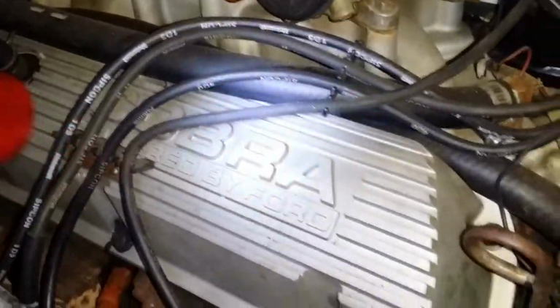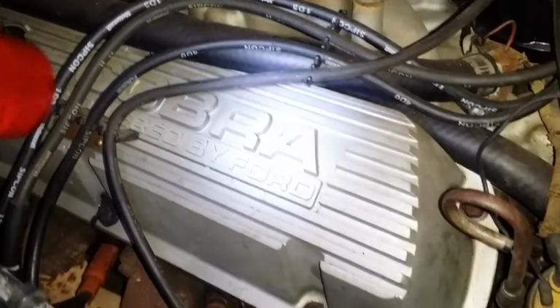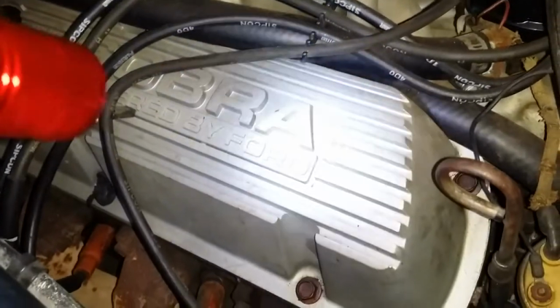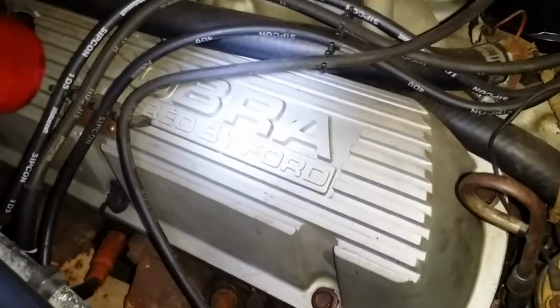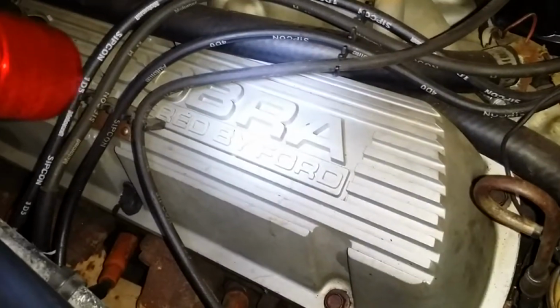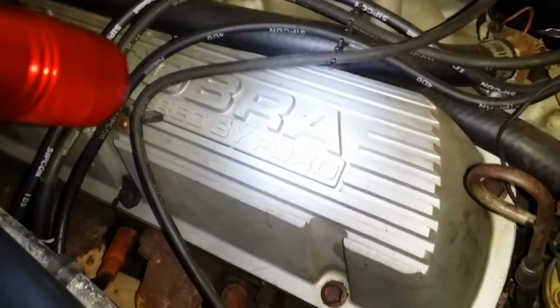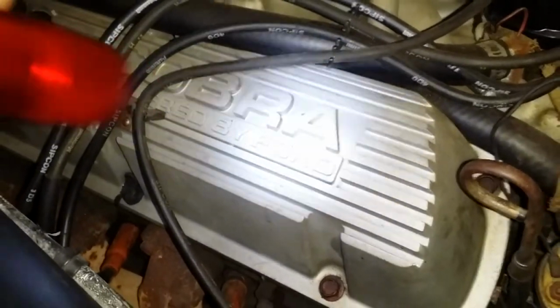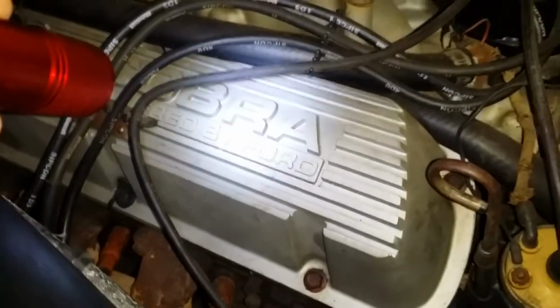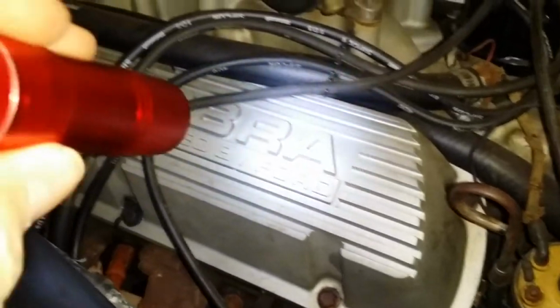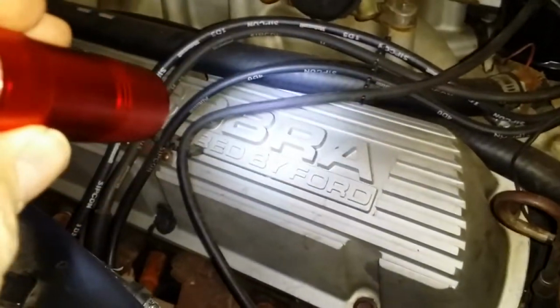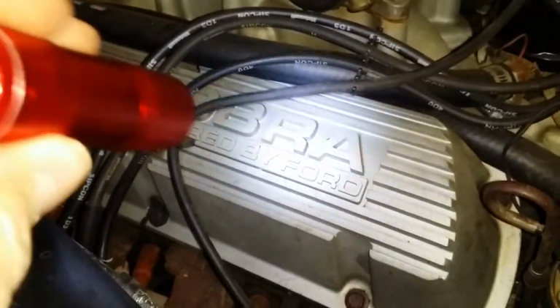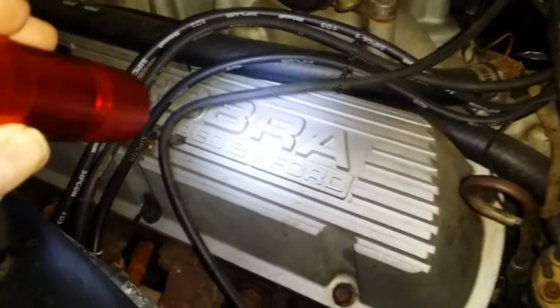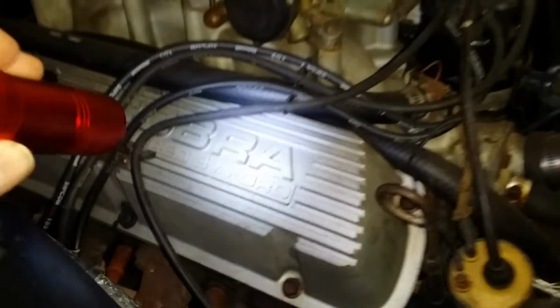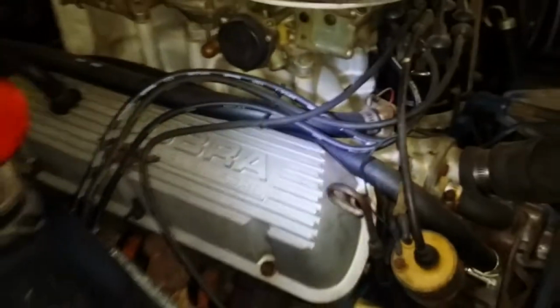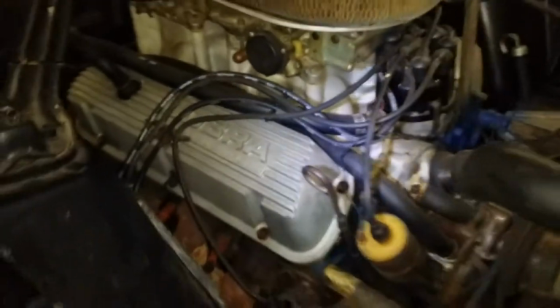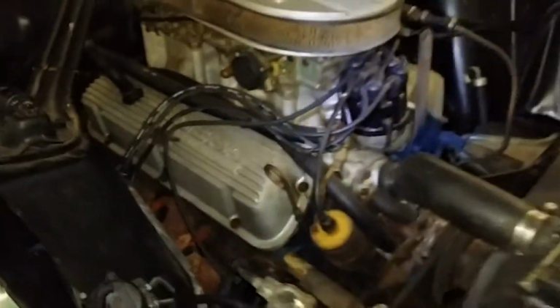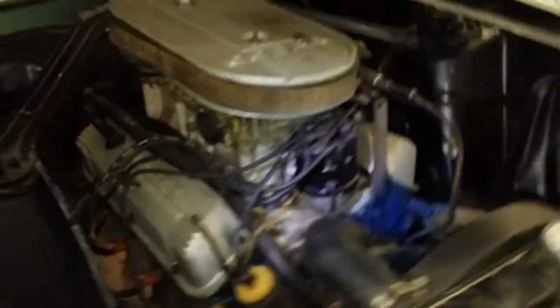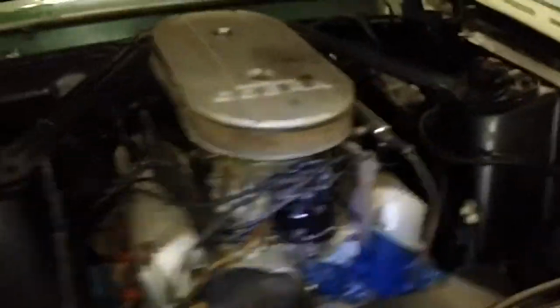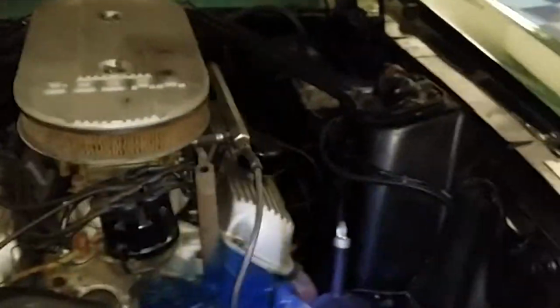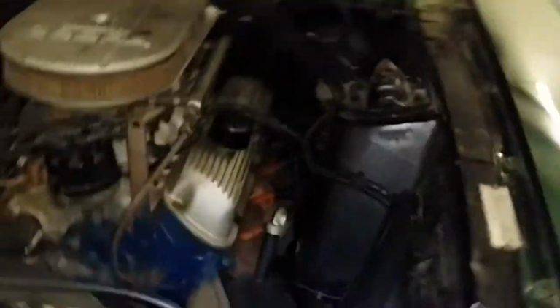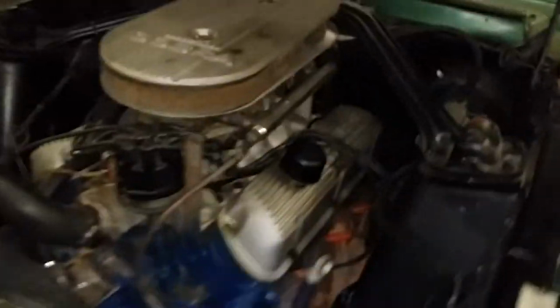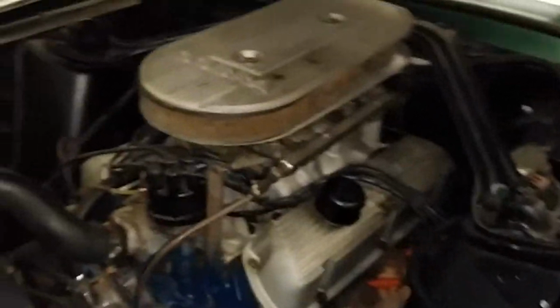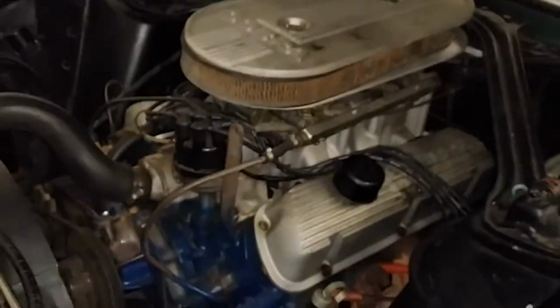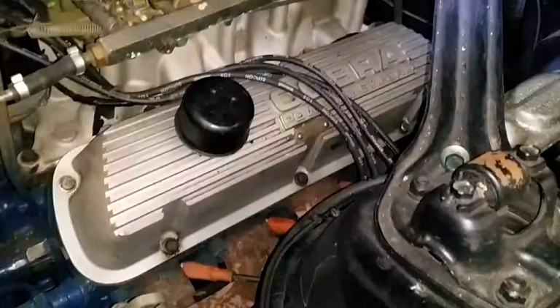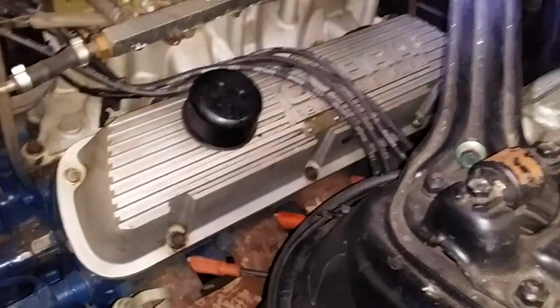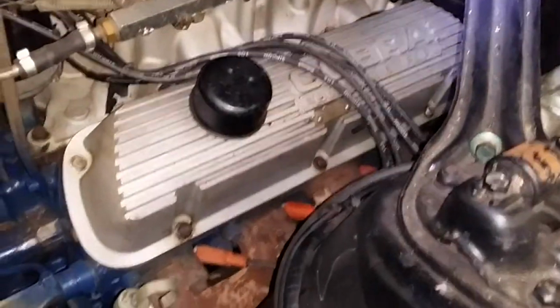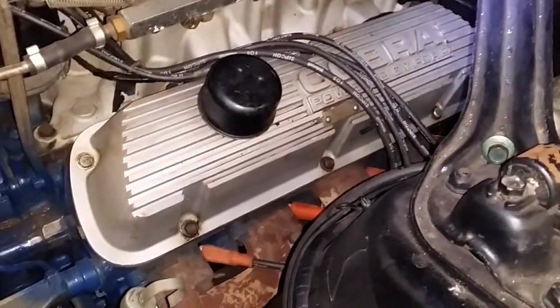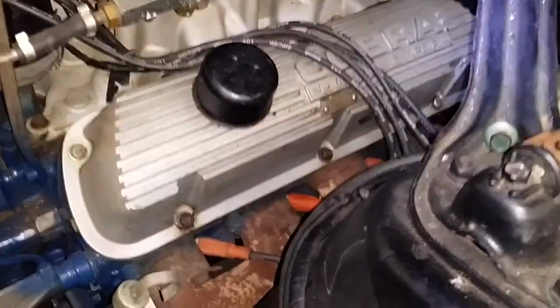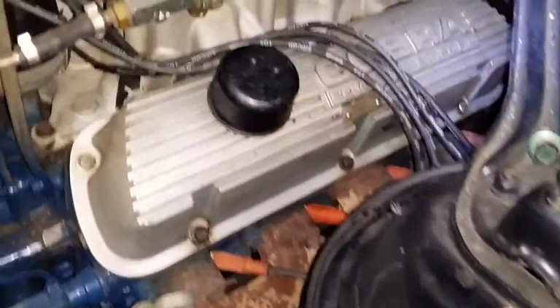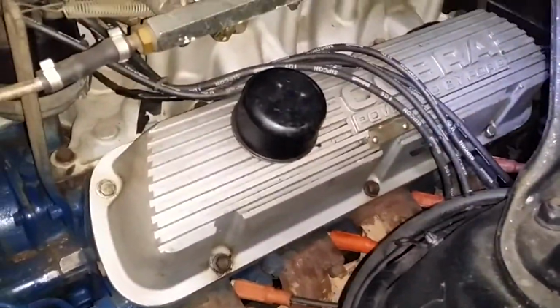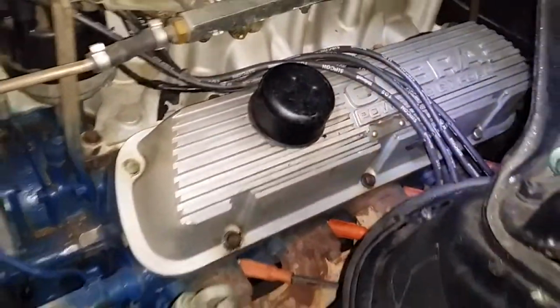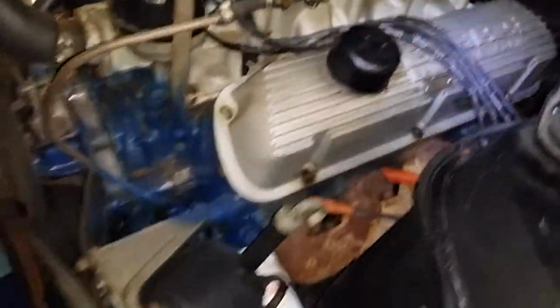Those valve covers — the raised letter valve covers, closed letter valve covers — those are correct.